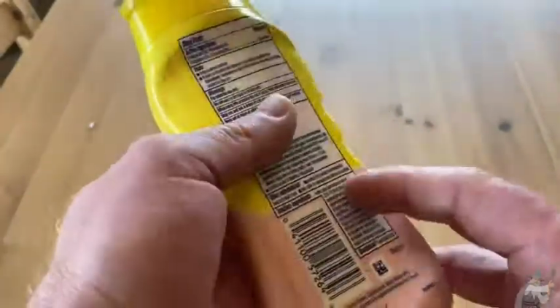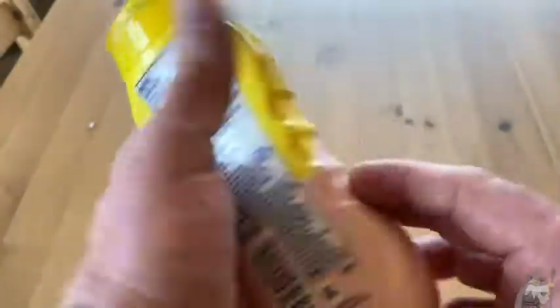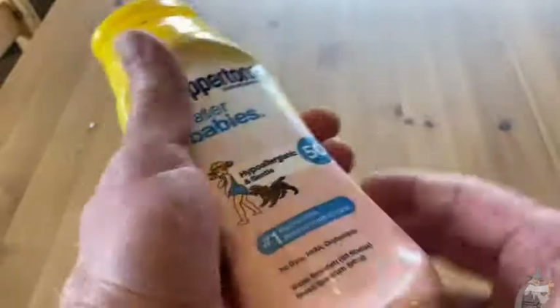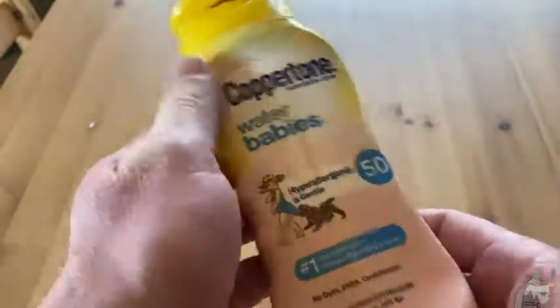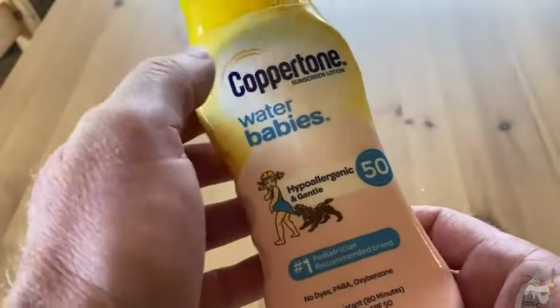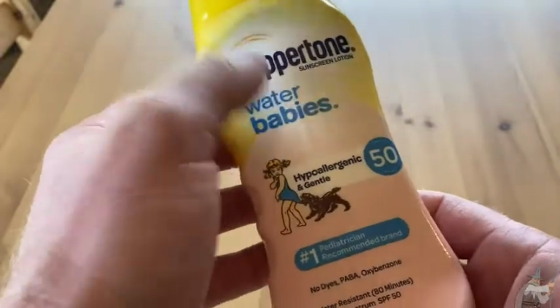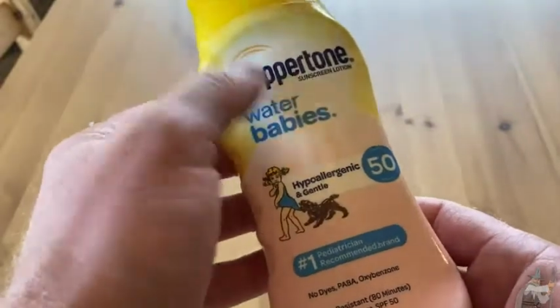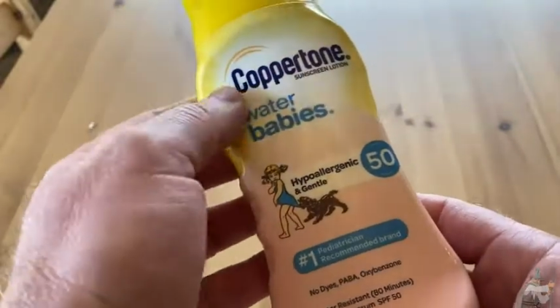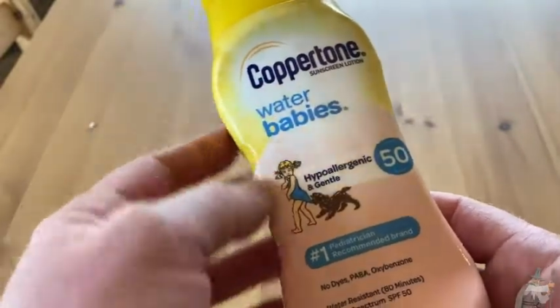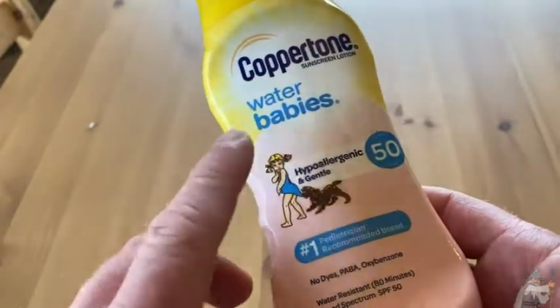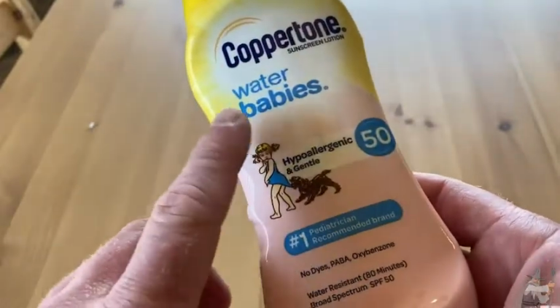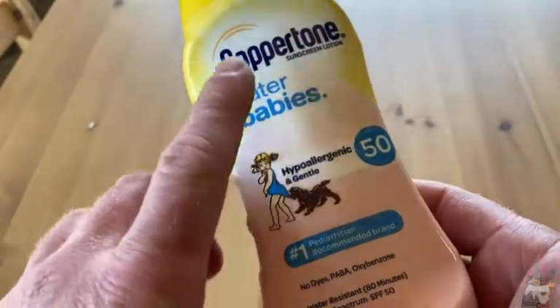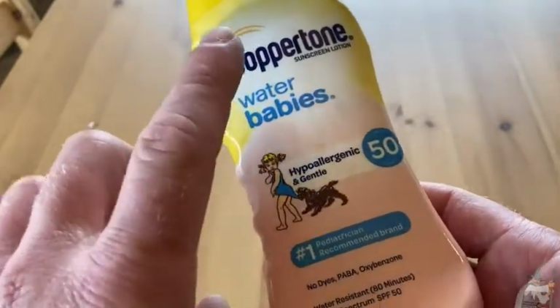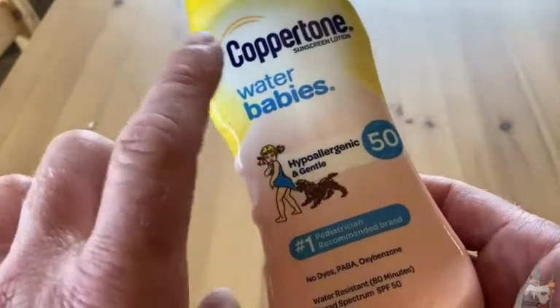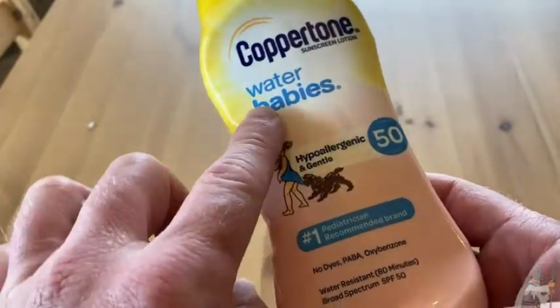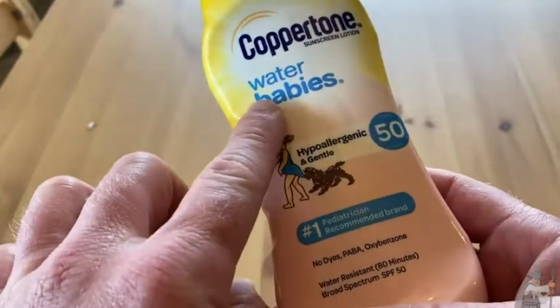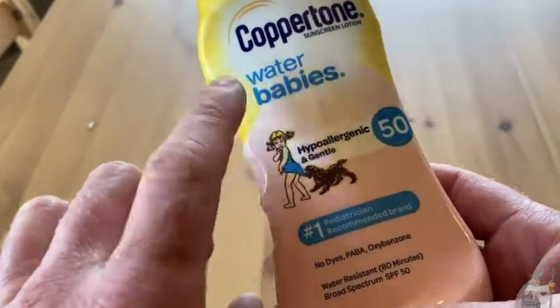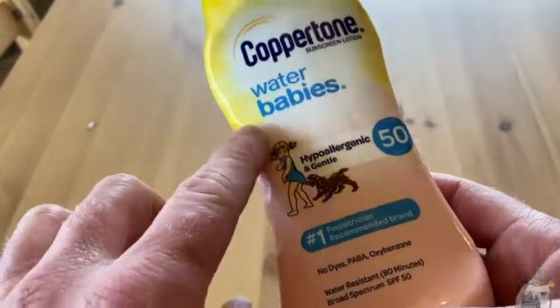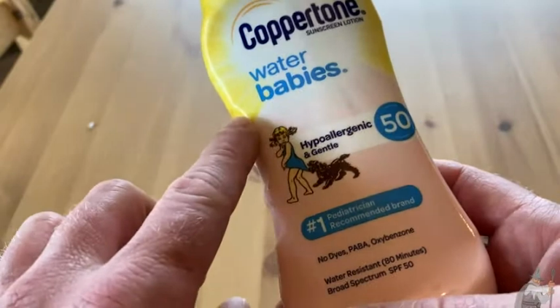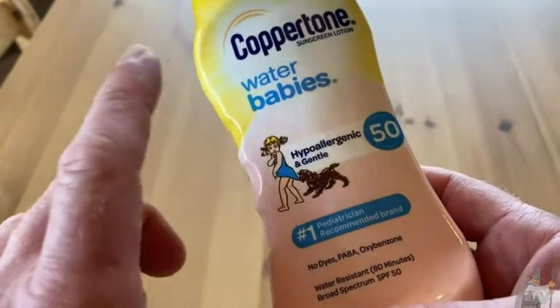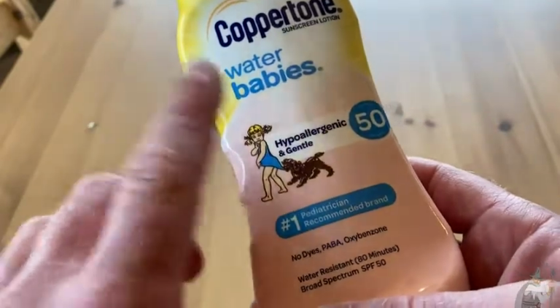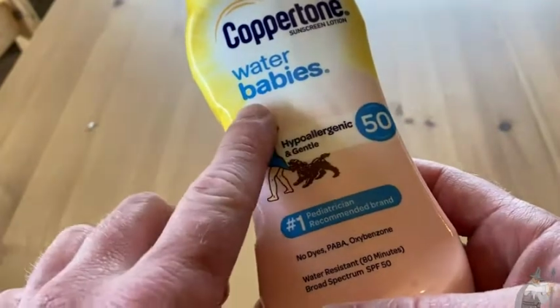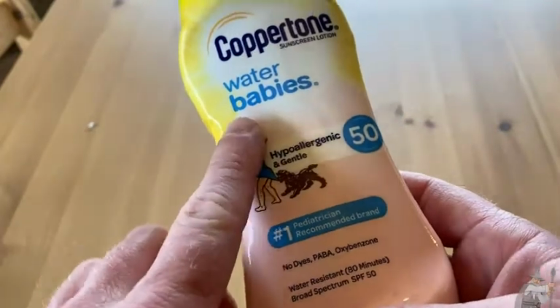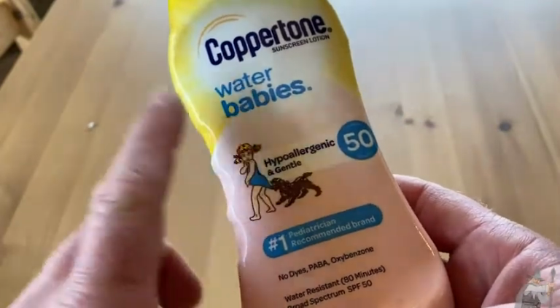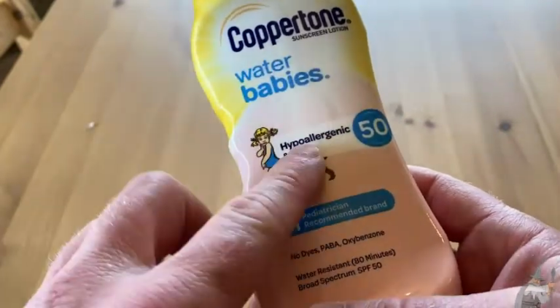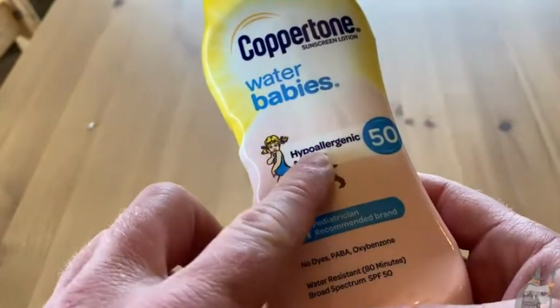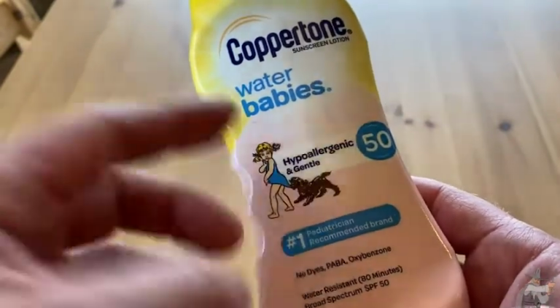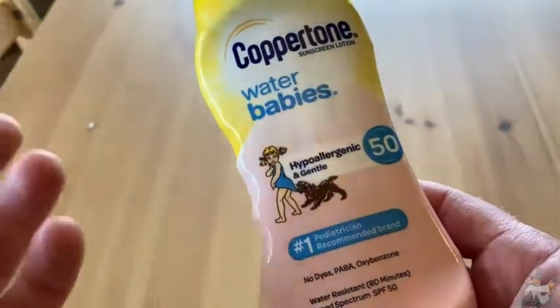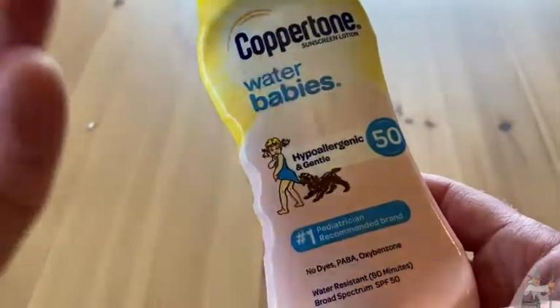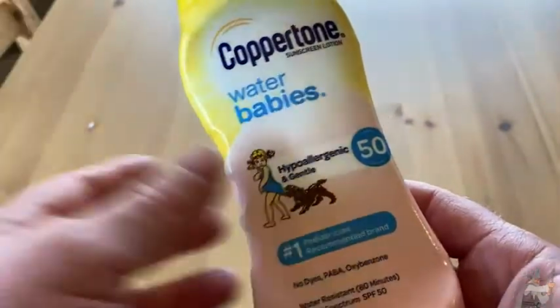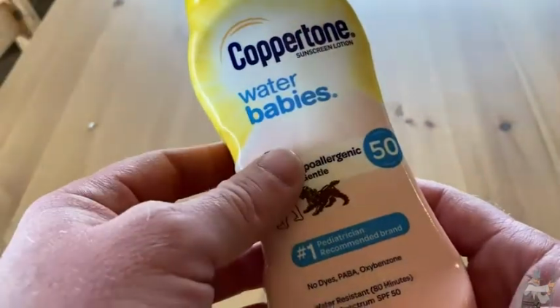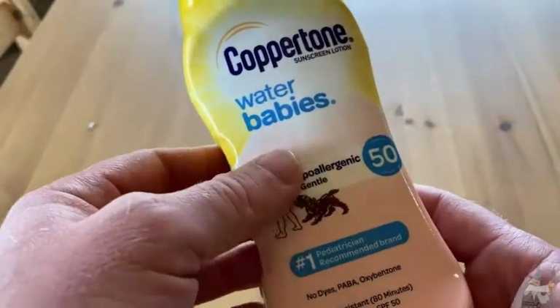I got this one because it's a good brand, Coppertone, and it had the word 'babies' on it. So I thought, okay, if babies can use this, then I can use it, right? So let me give it a shot.